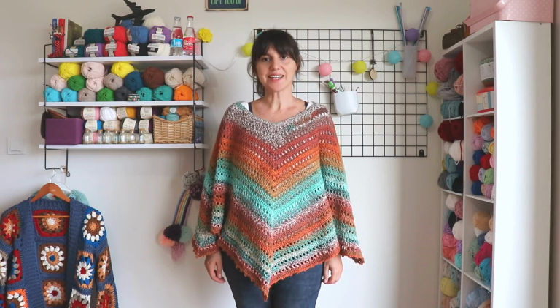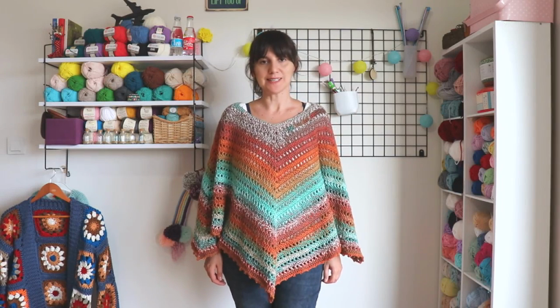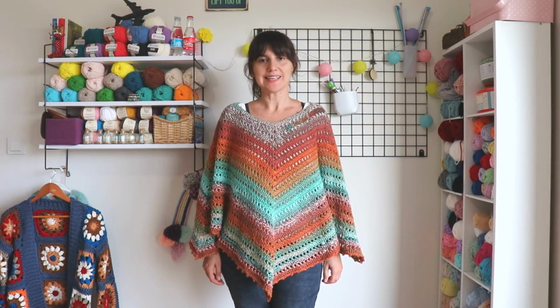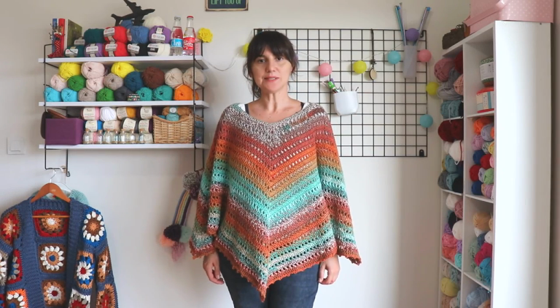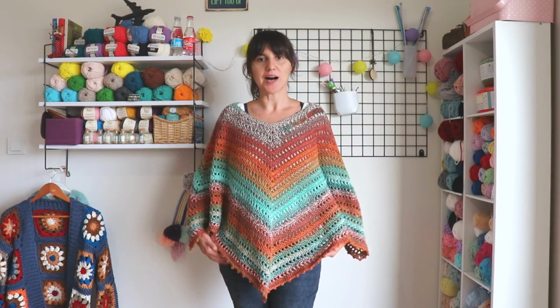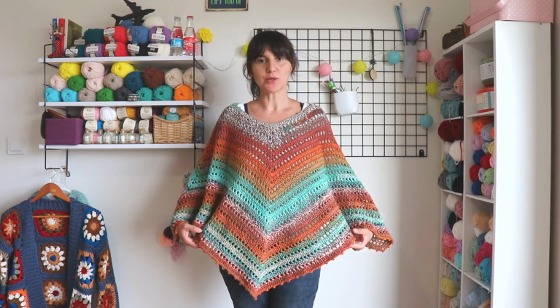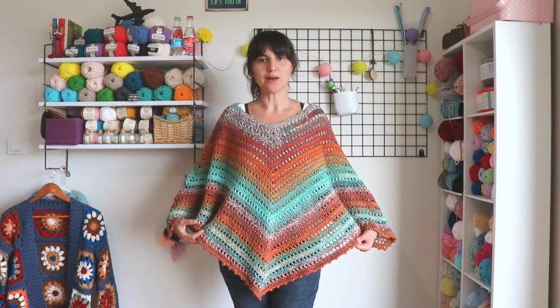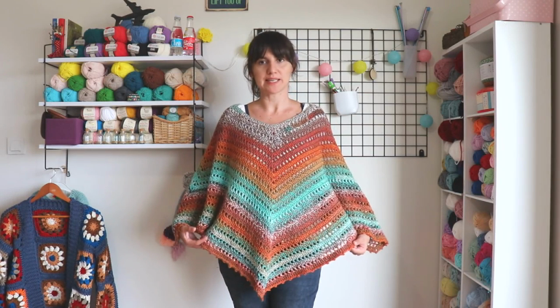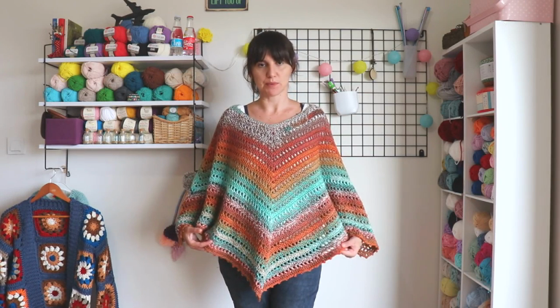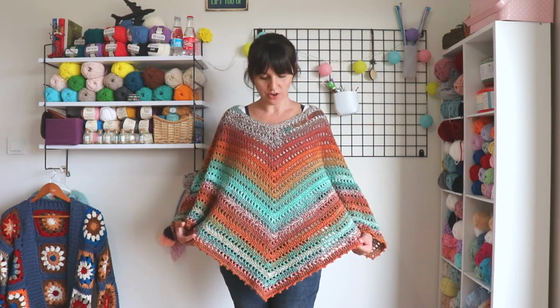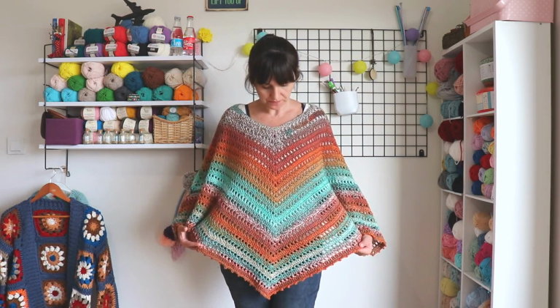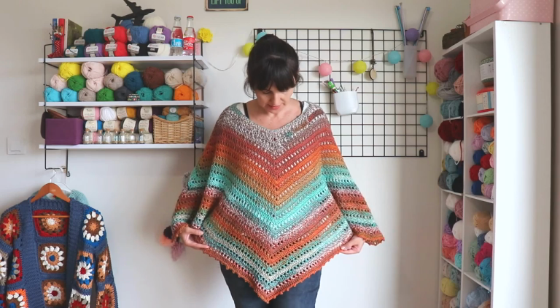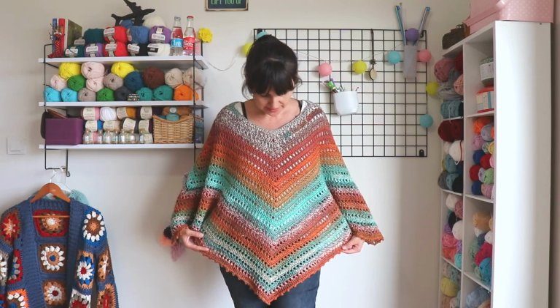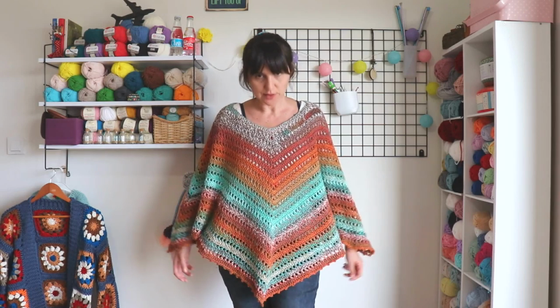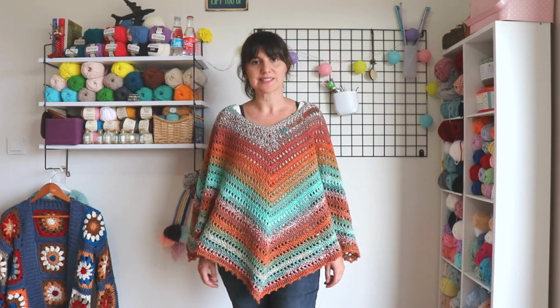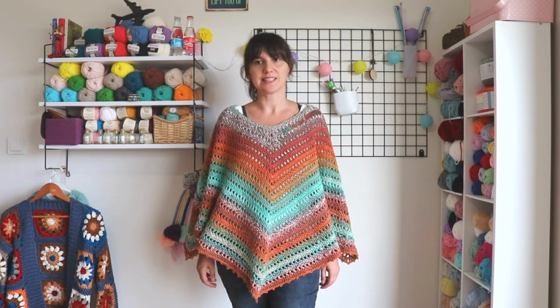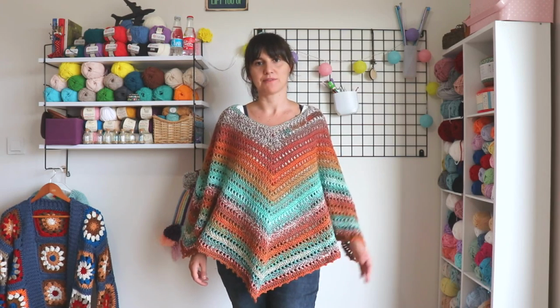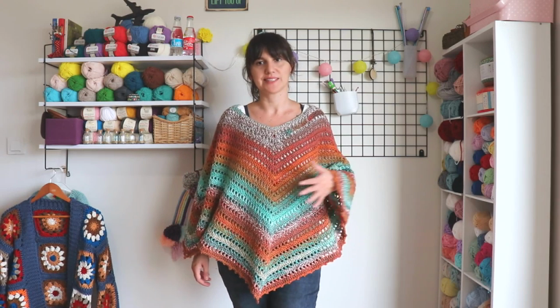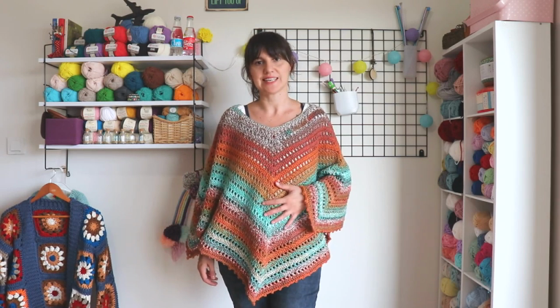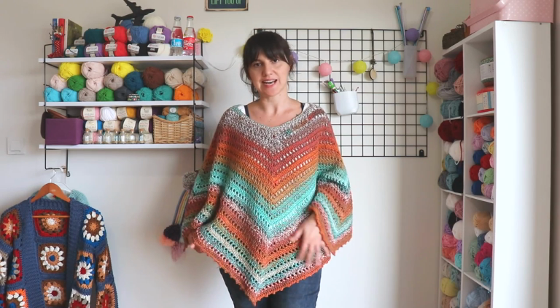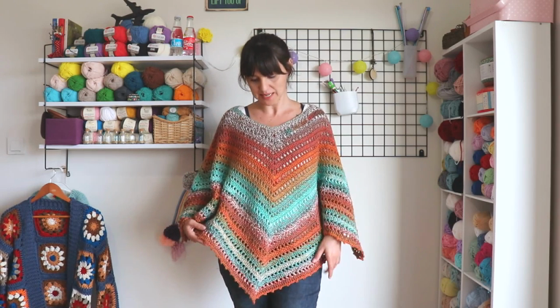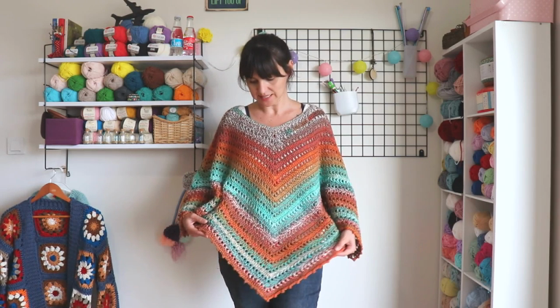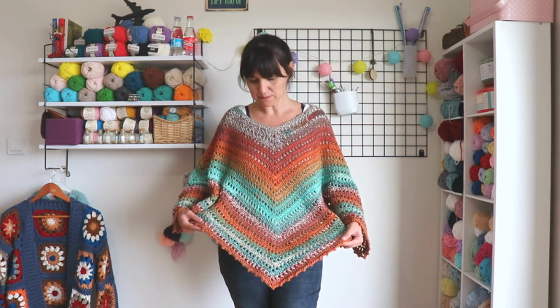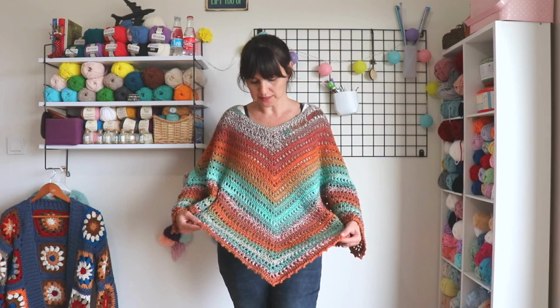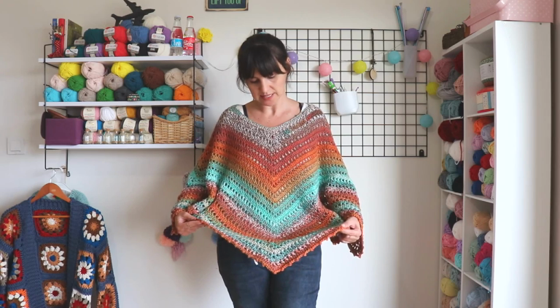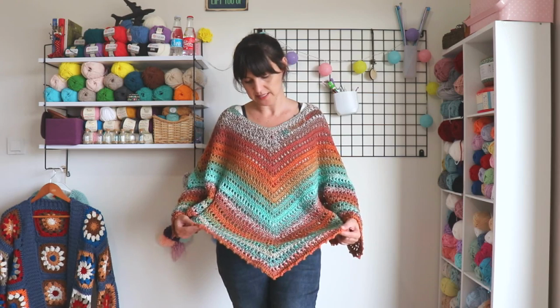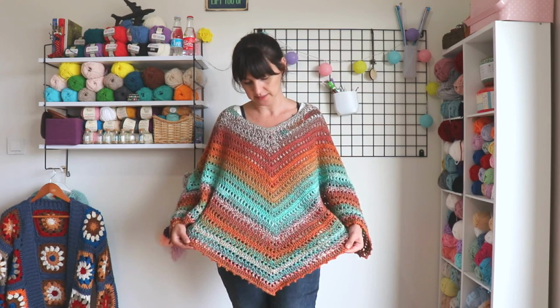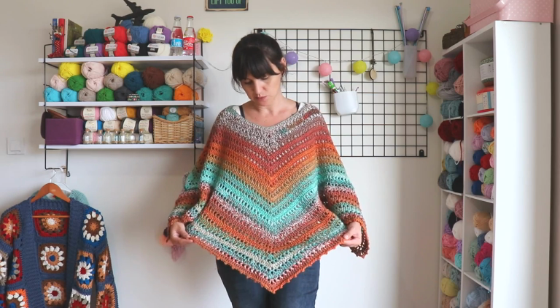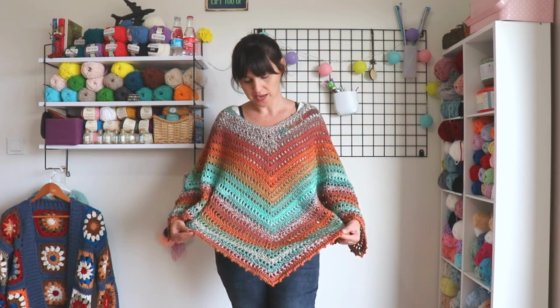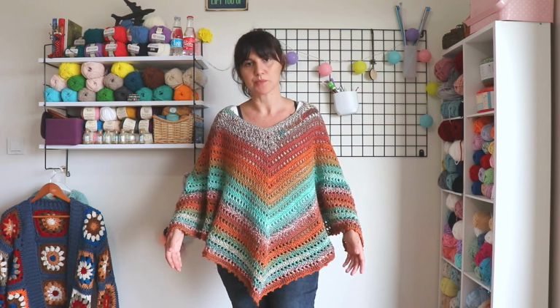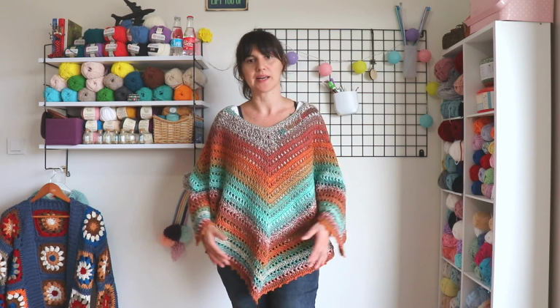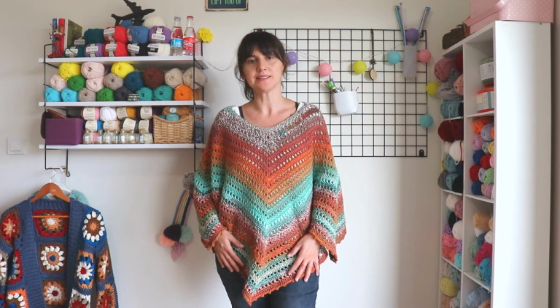Hi everyone. In this video, I will show you how to make this poncho. You always asking me for this and I made a simple yet elegant one. I hope you like it.